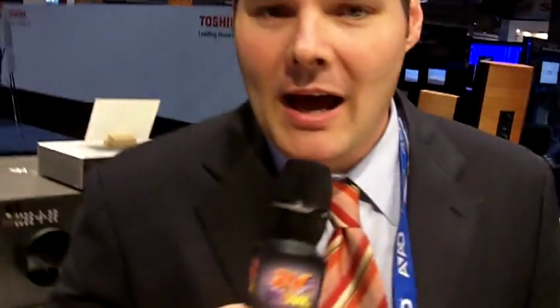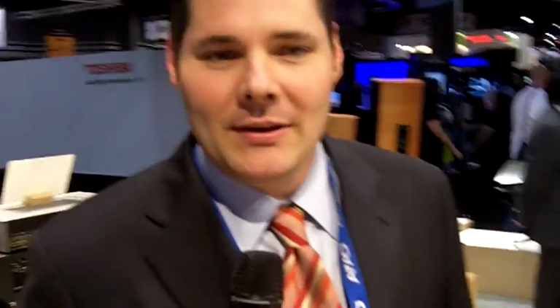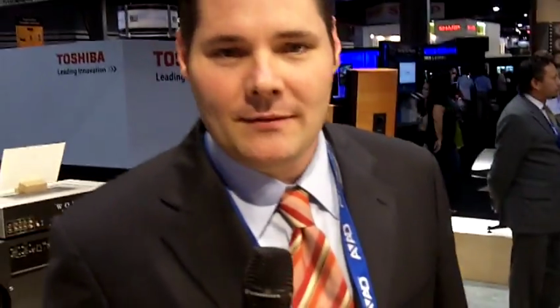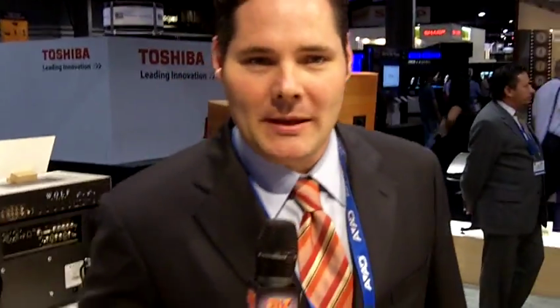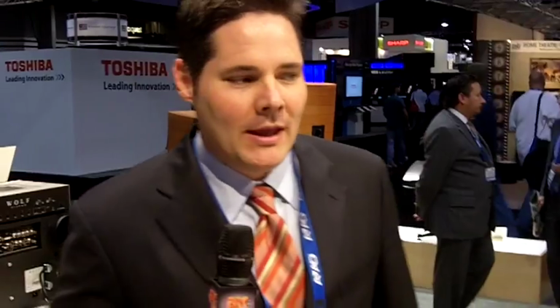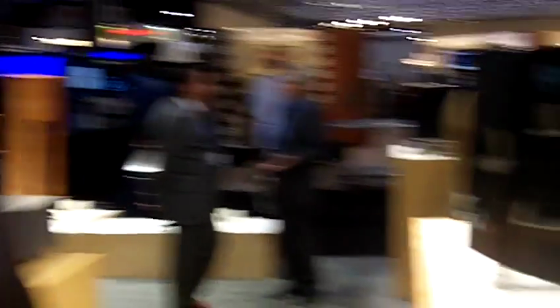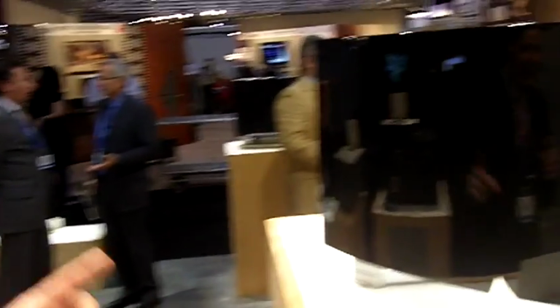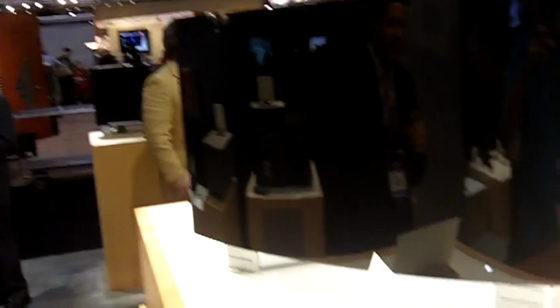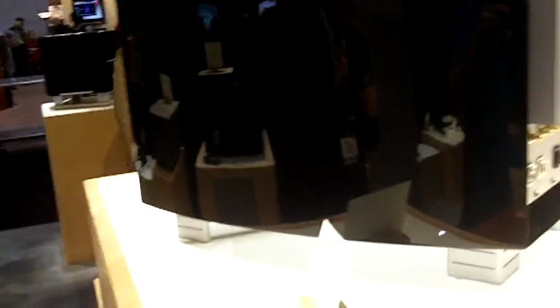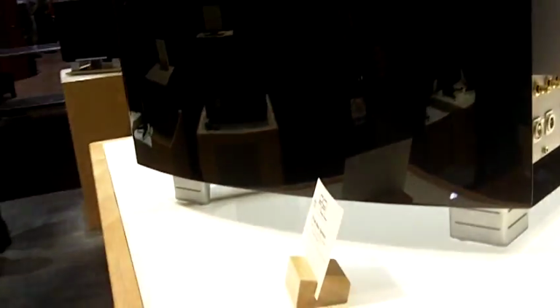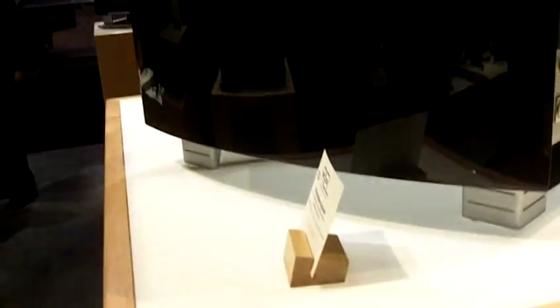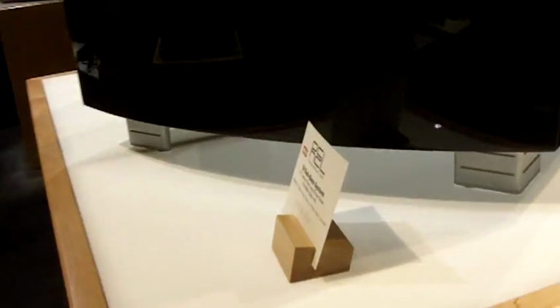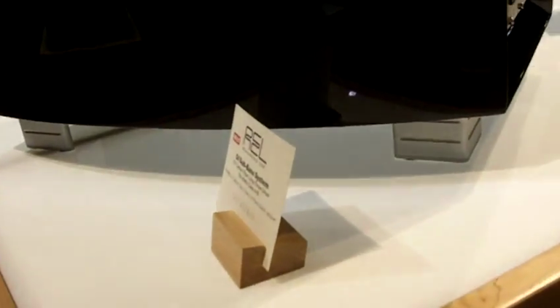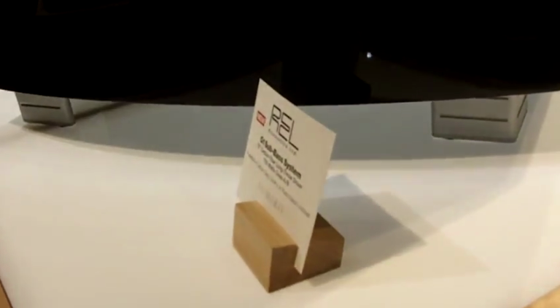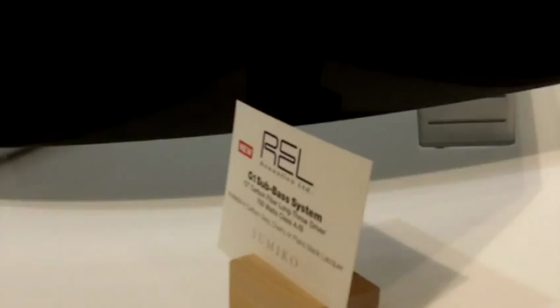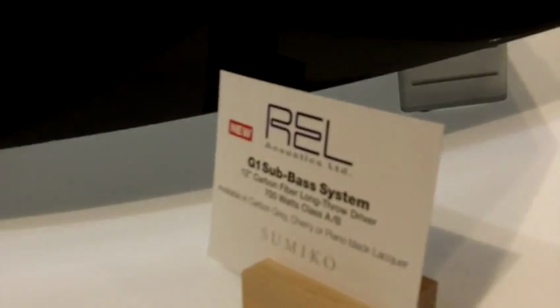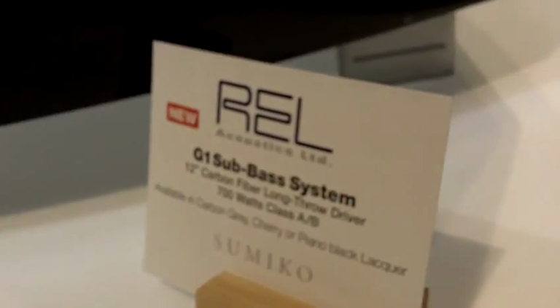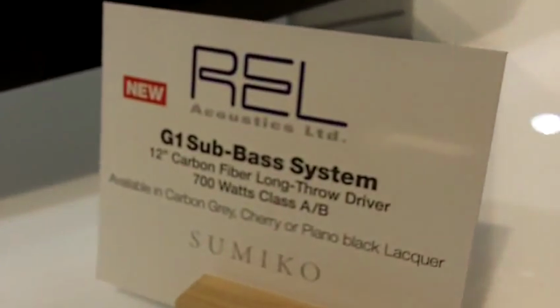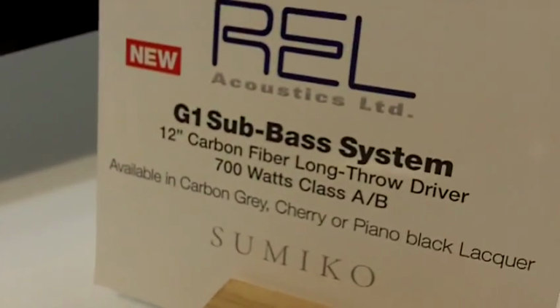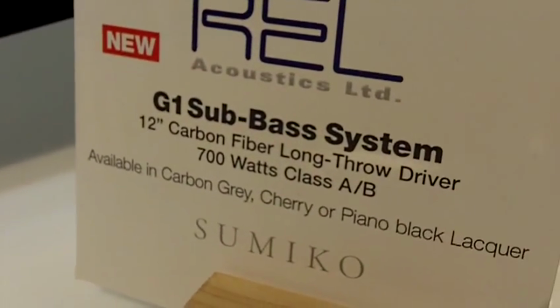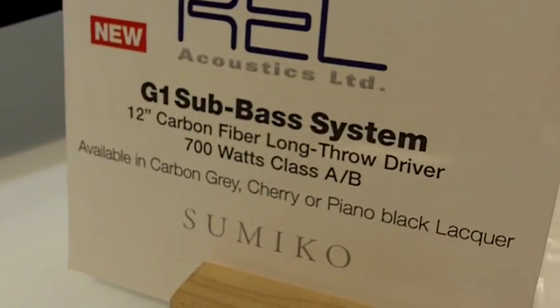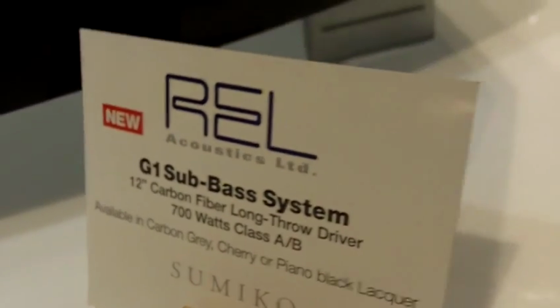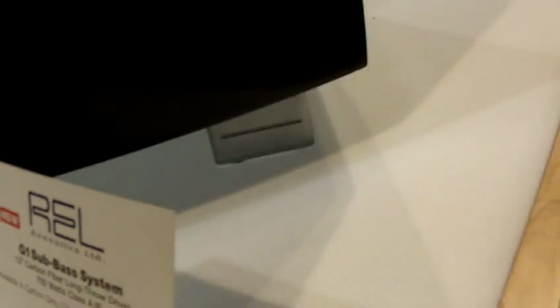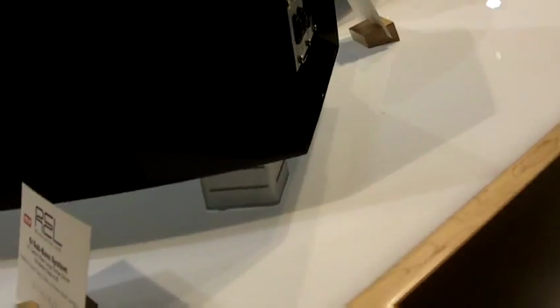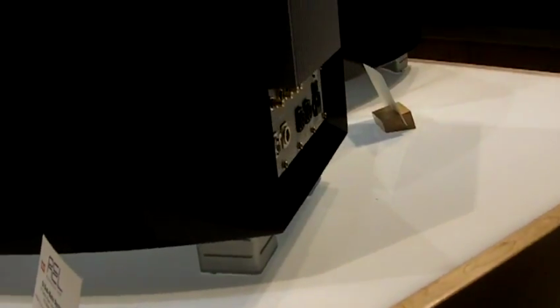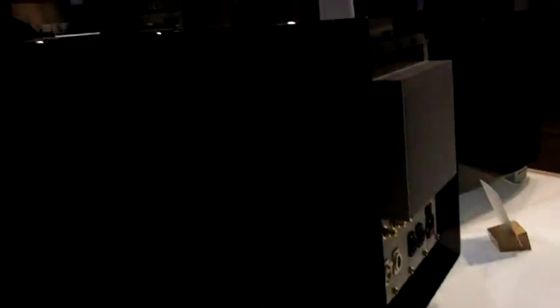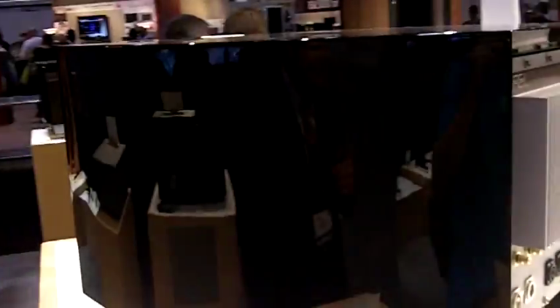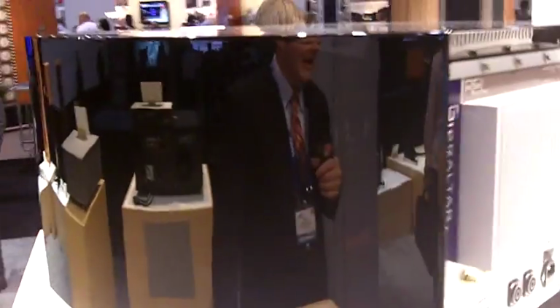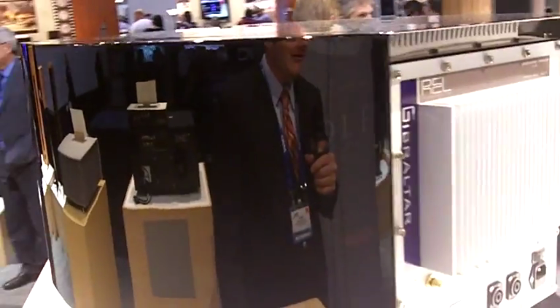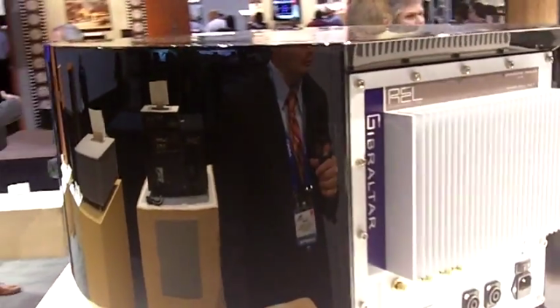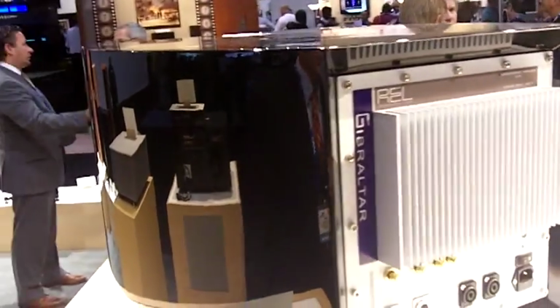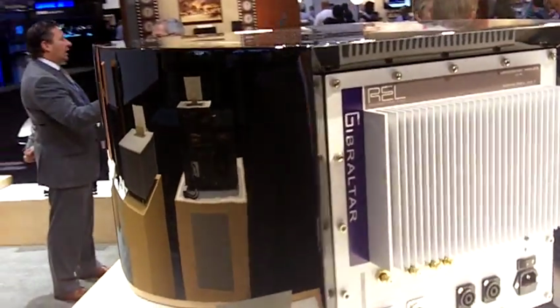Hi, I'm David Ellington from Sumiko and today we're going to look at the new REL G1 subwoofer. This is the first in the Gibraltar series. It features a 12 inch carbon fiber low bass driver, a 700 watt amp, and an IR remote for adjustability.